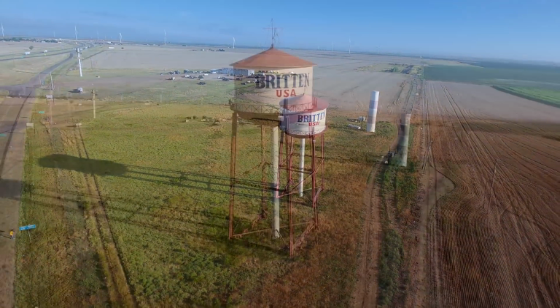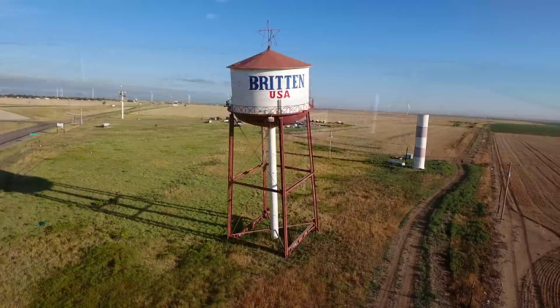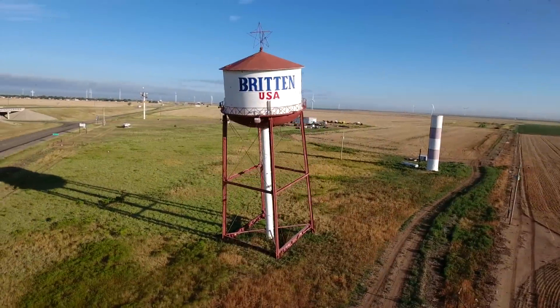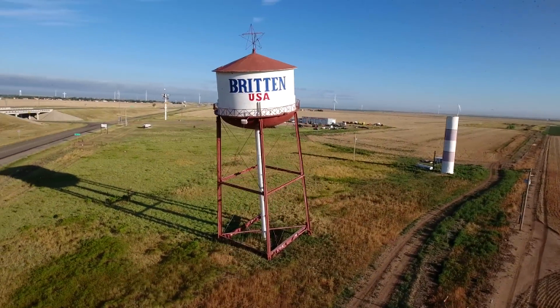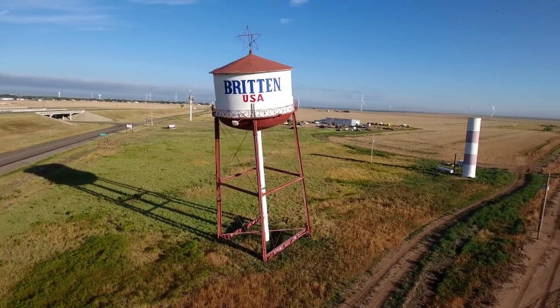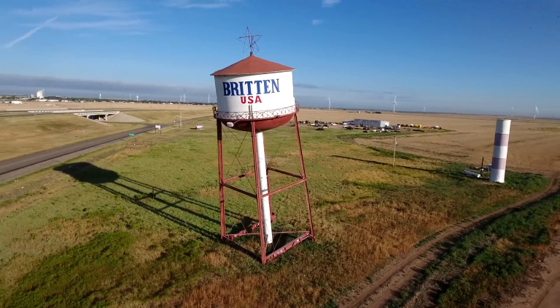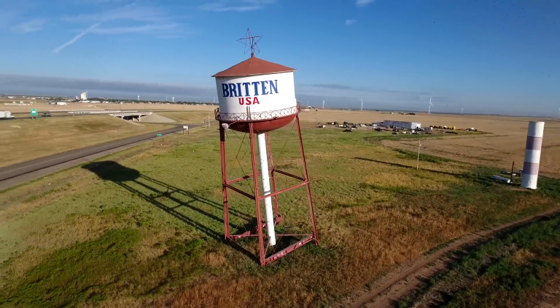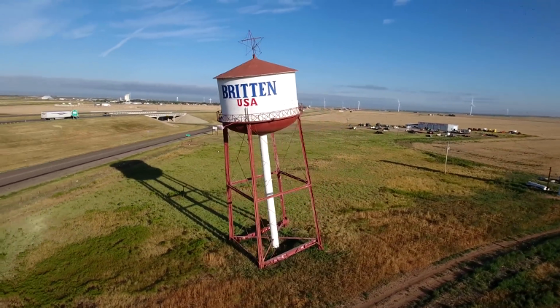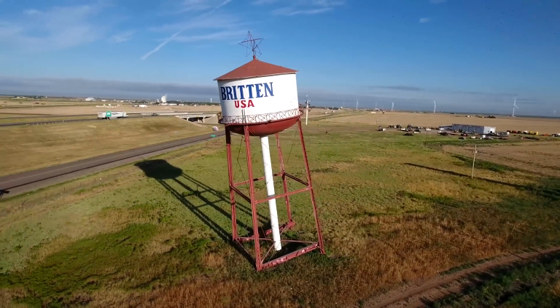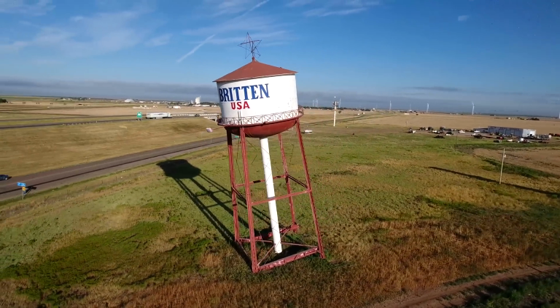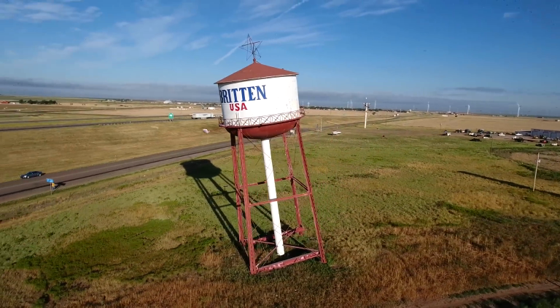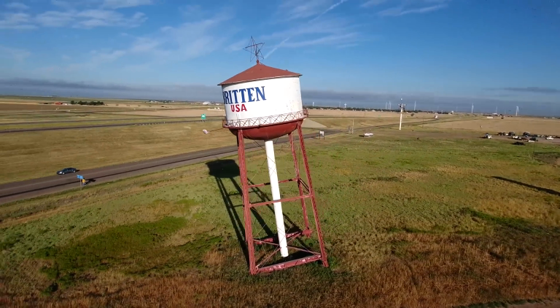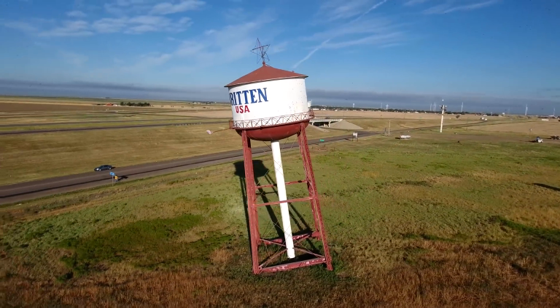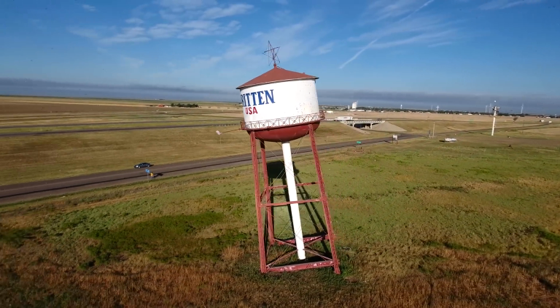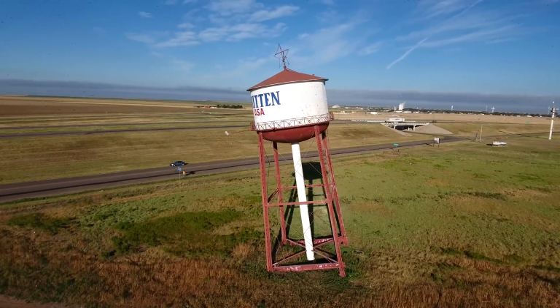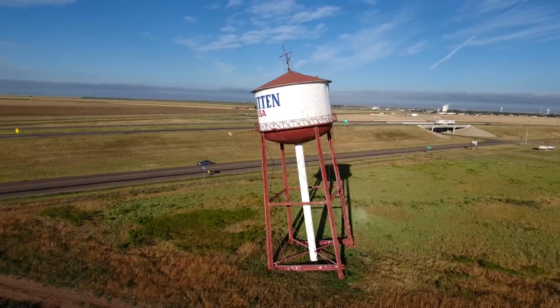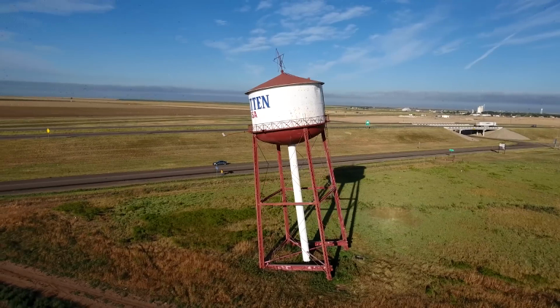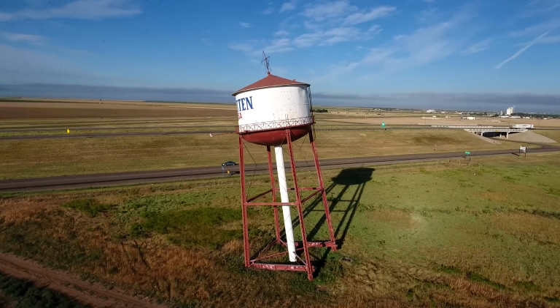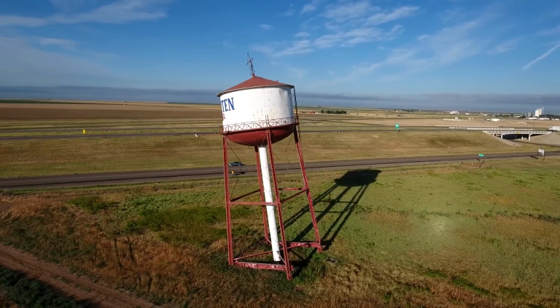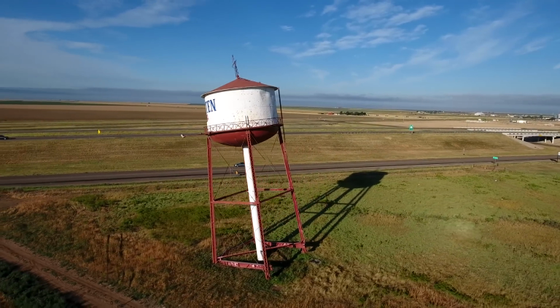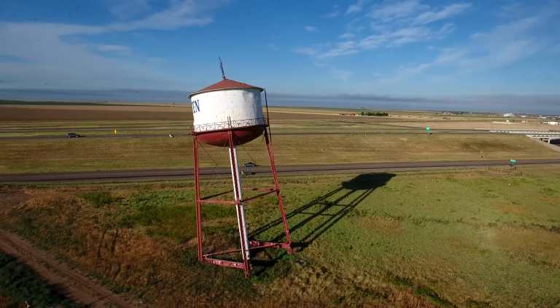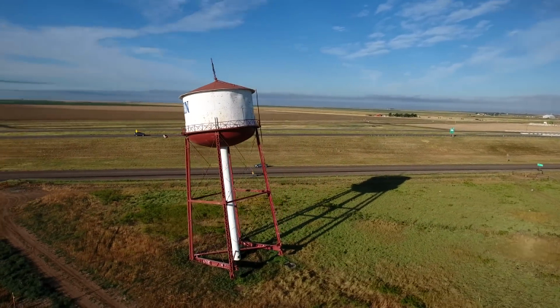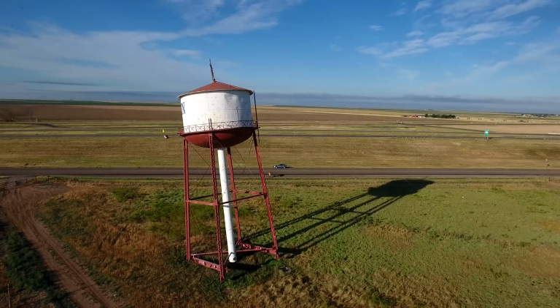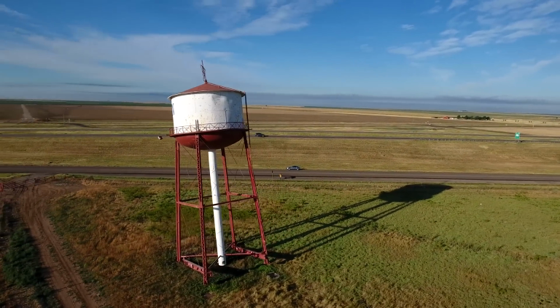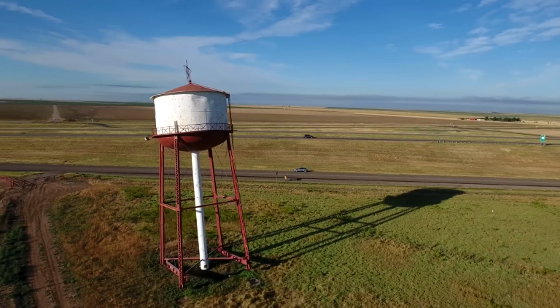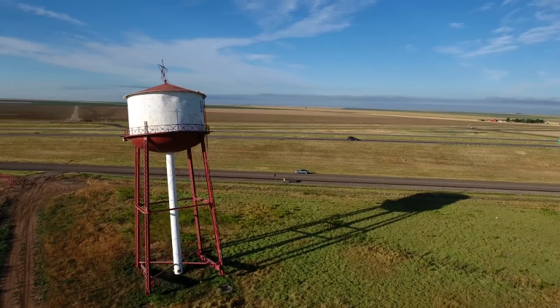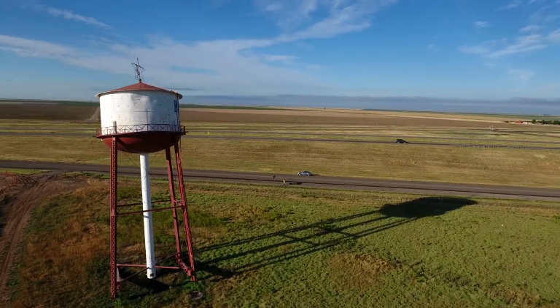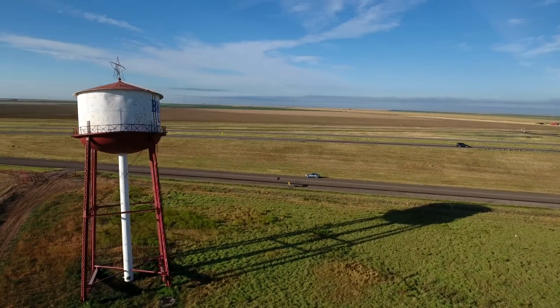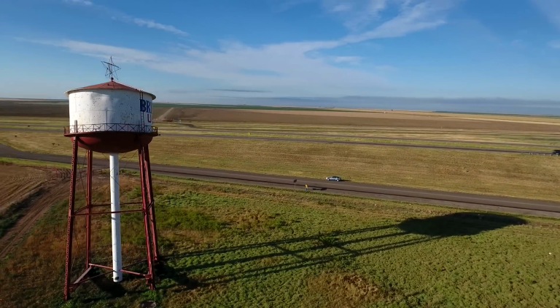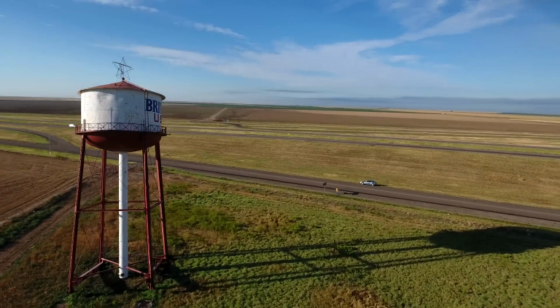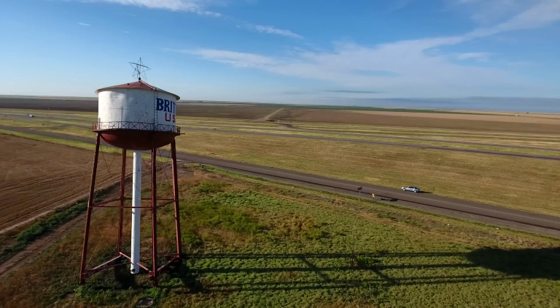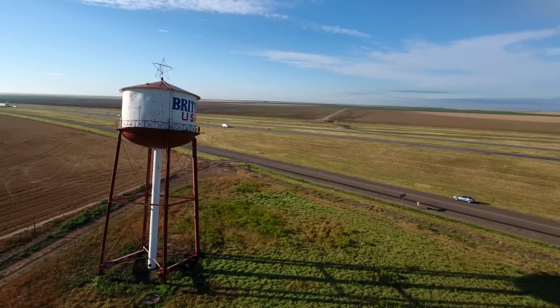Some people think that the degree of lean is bigger than it is. It's actually only leaning 10 degrees. If you look closely, the center of mass is located directly above the two buried red legs, and the white center water pipe is serving as the third leg of a tripod.